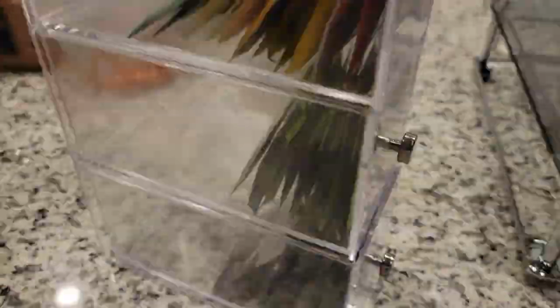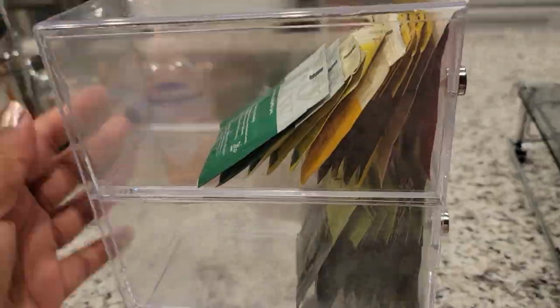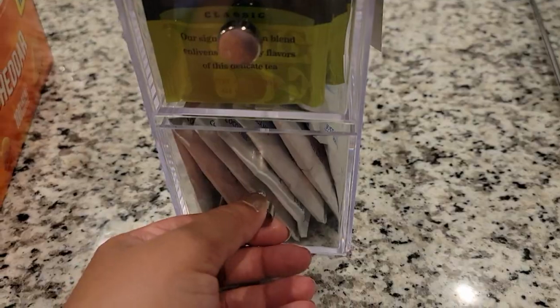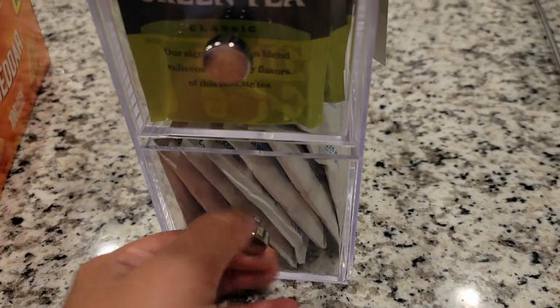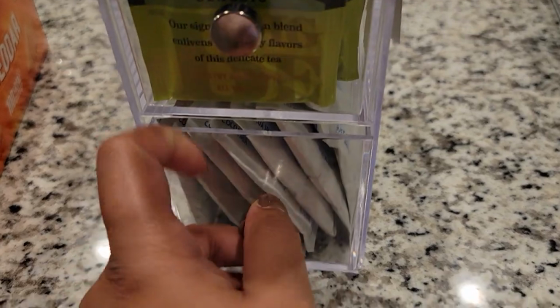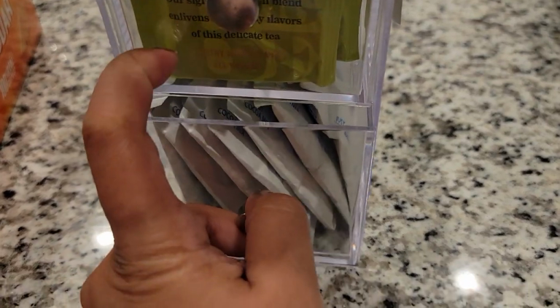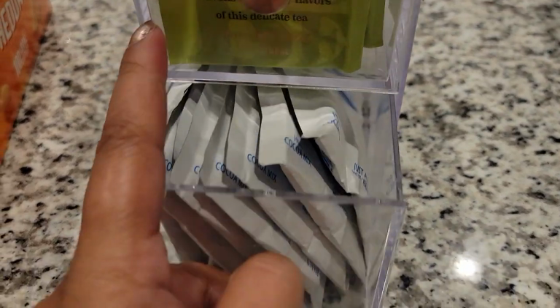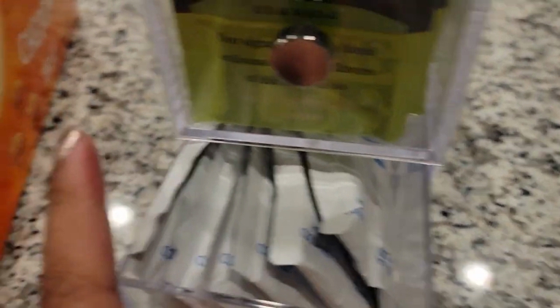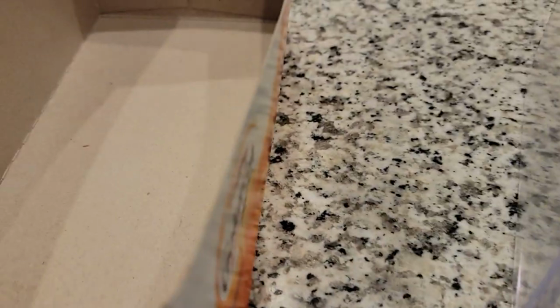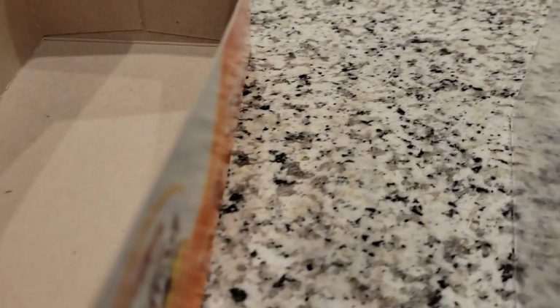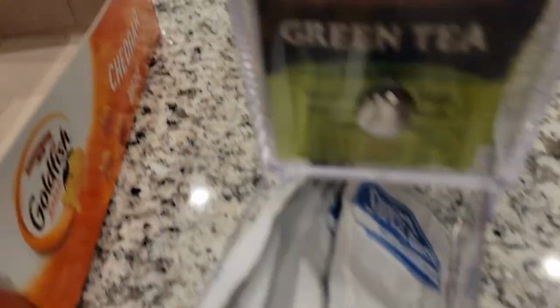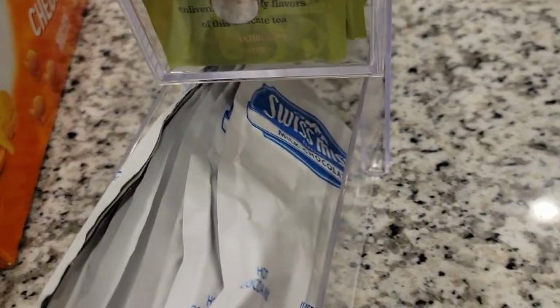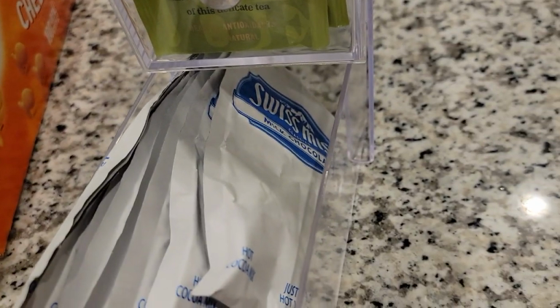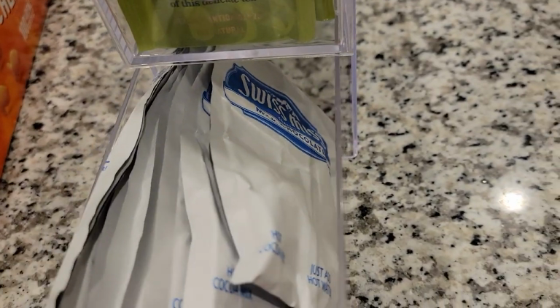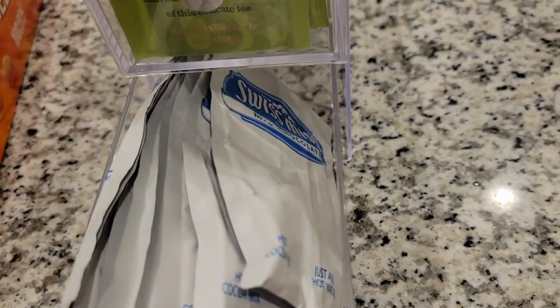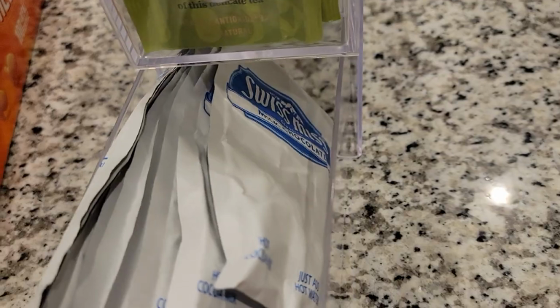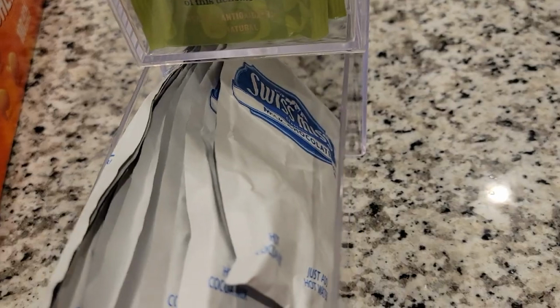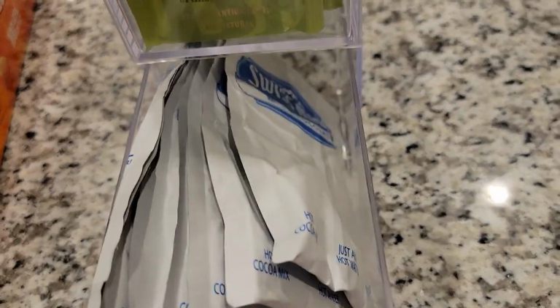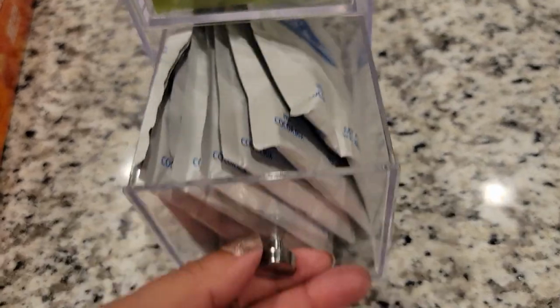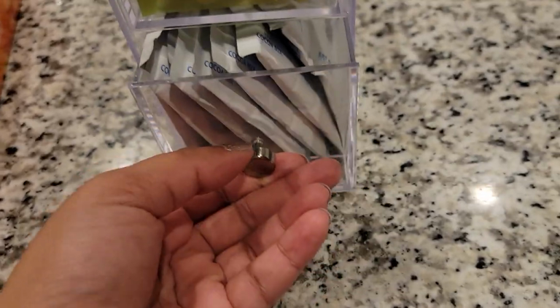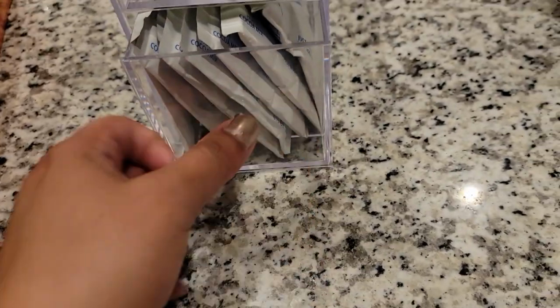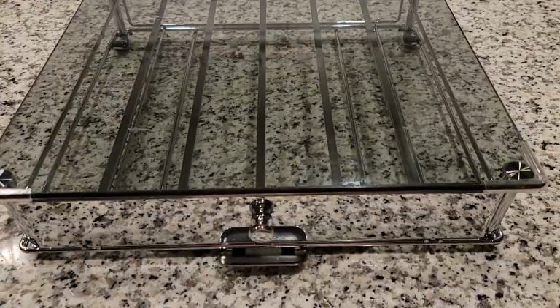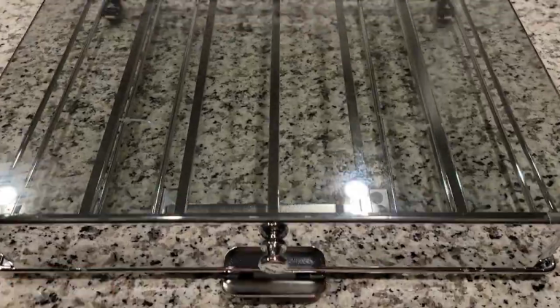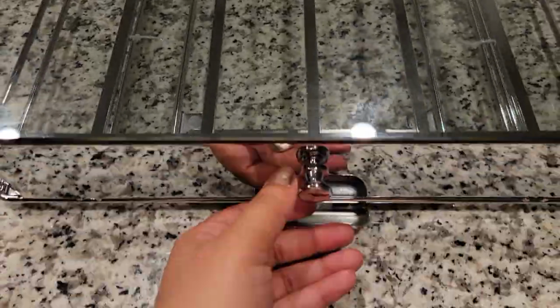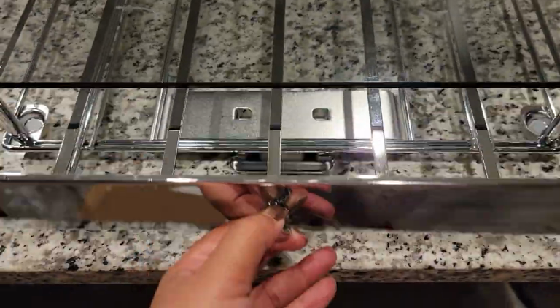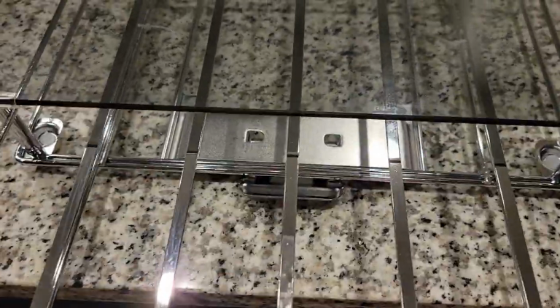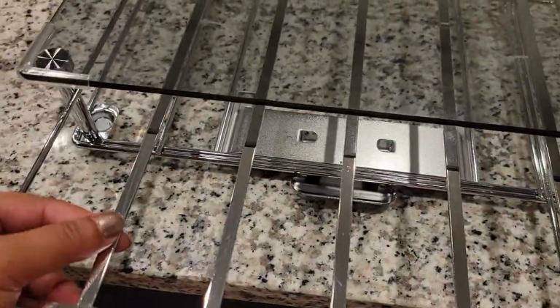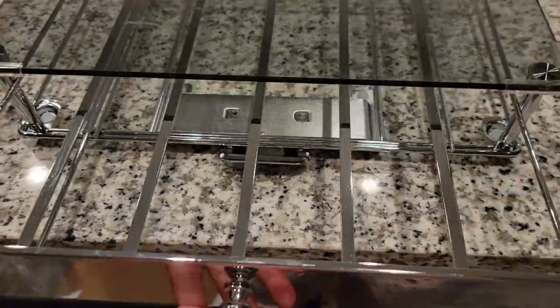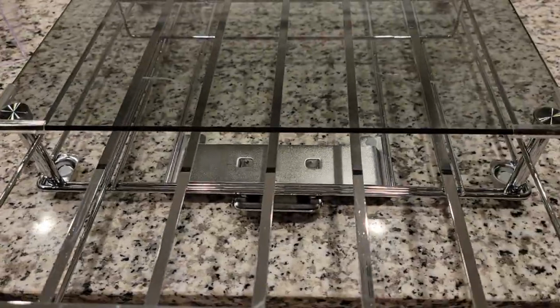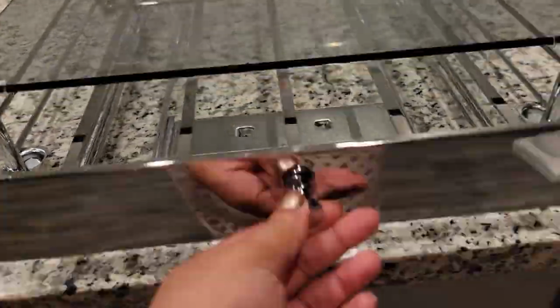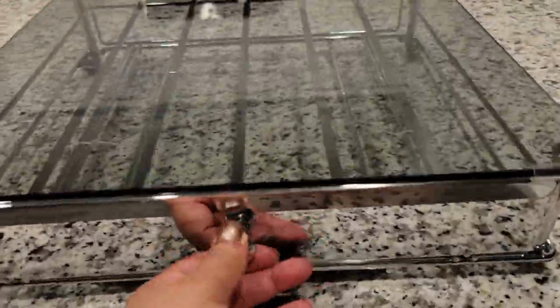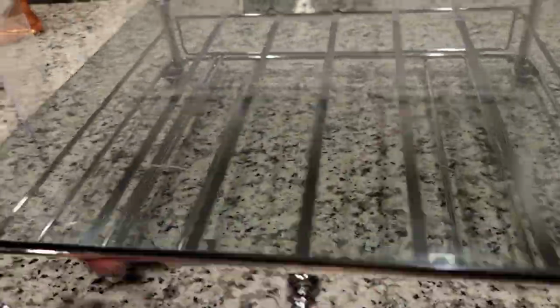For the bottom drawer I ended up putting my hot cocoa in it, since I just had a few packets left. I thought I'd use it for hot cocoa.